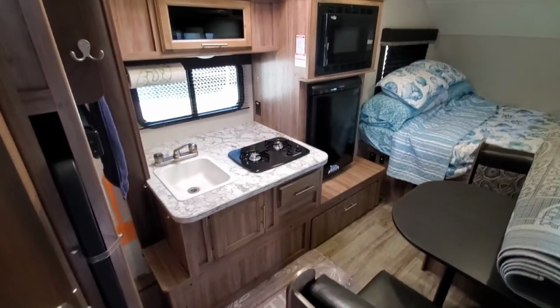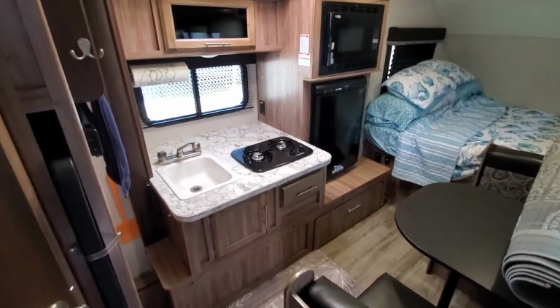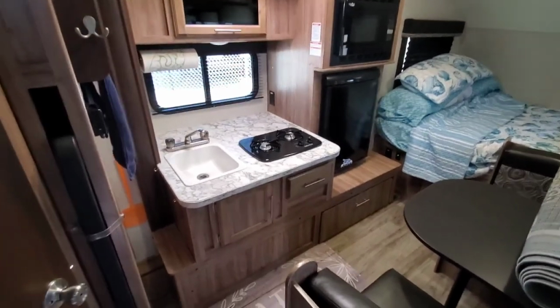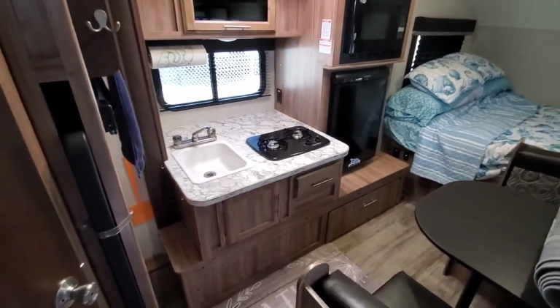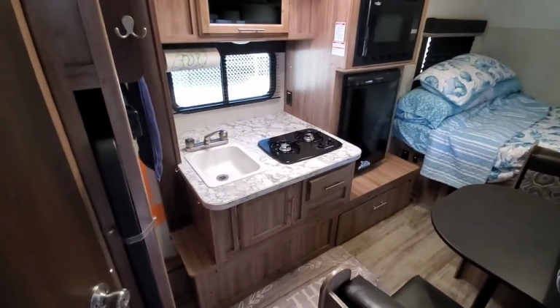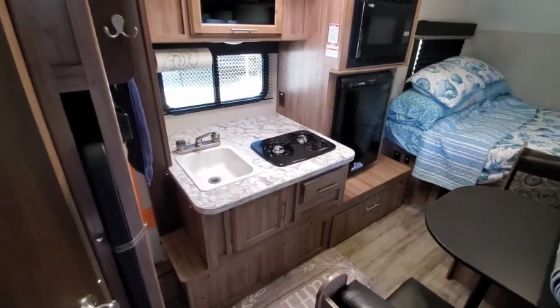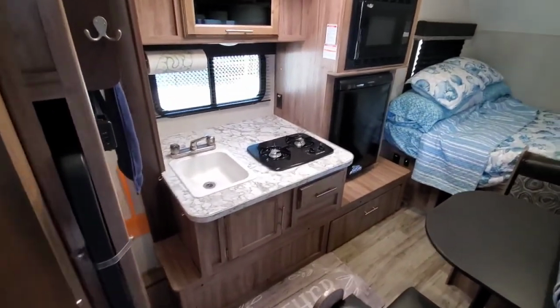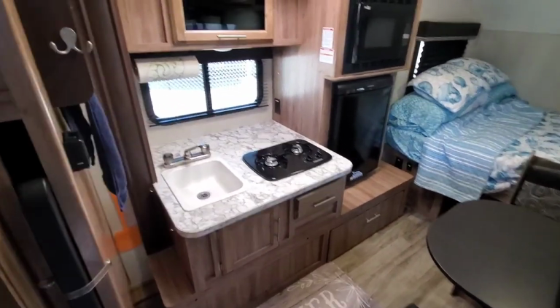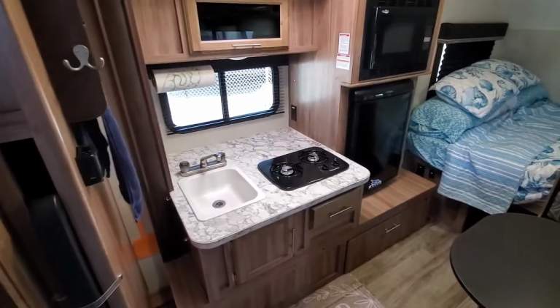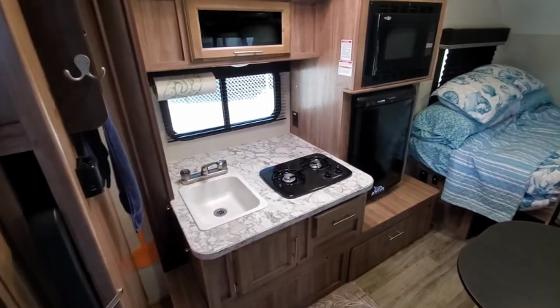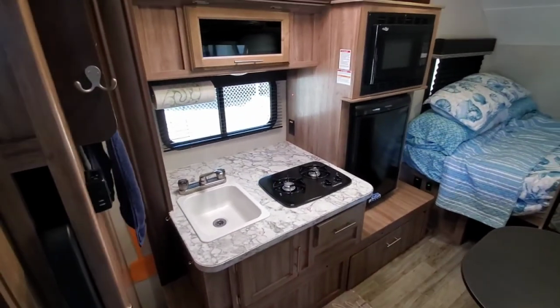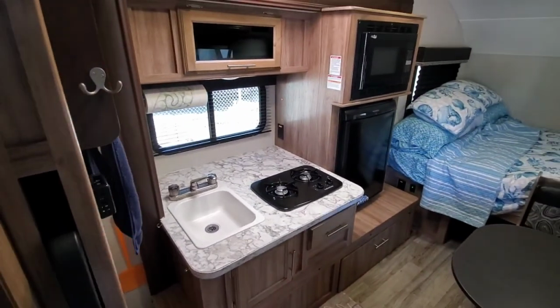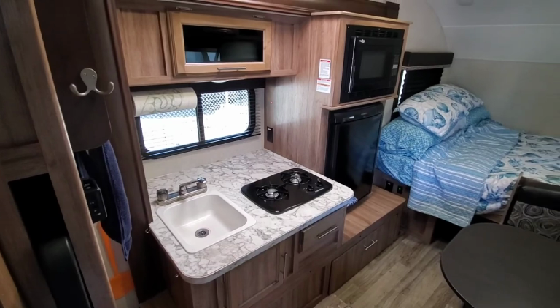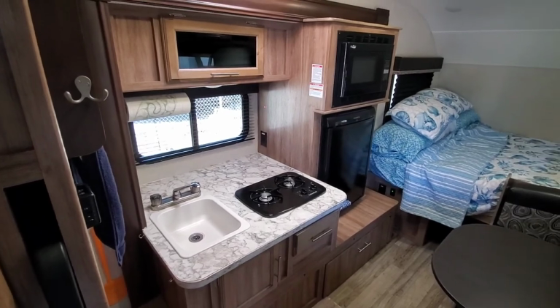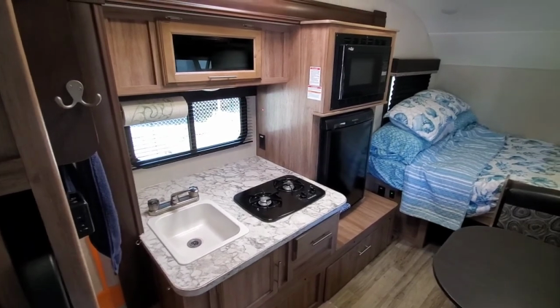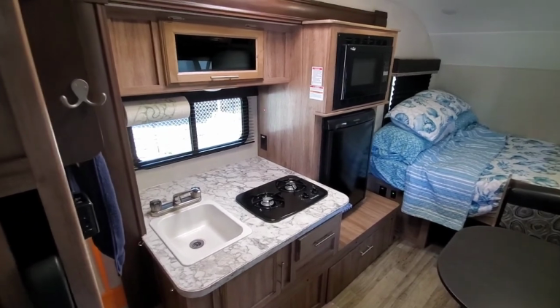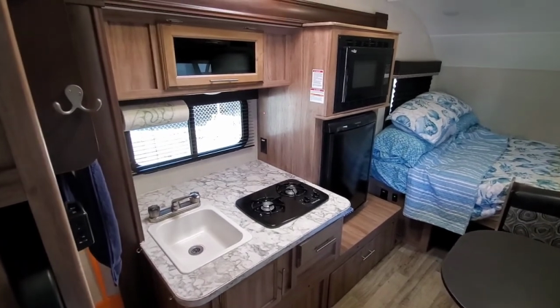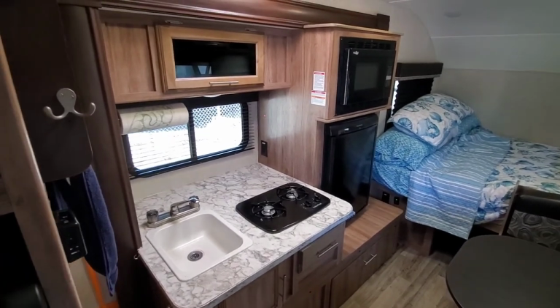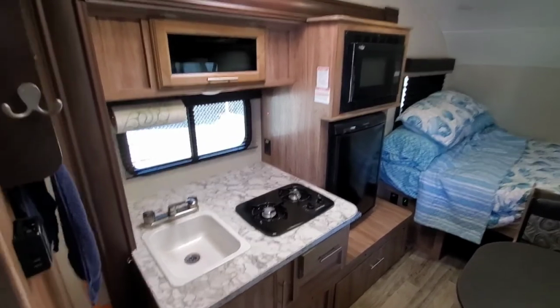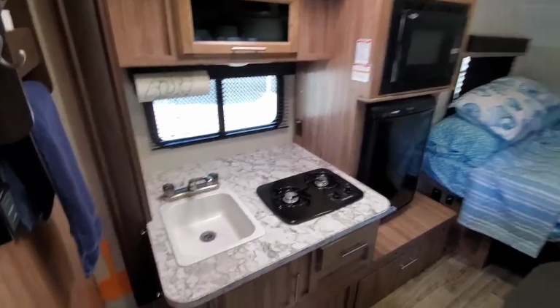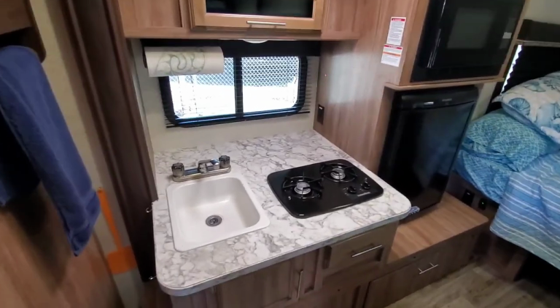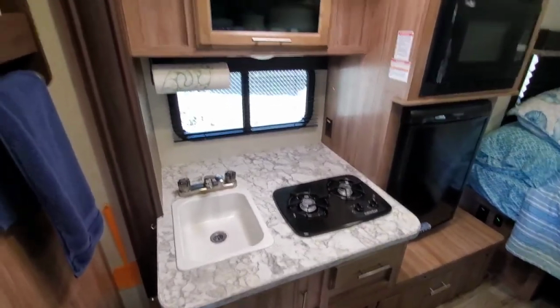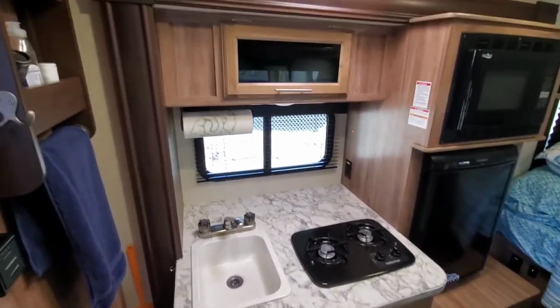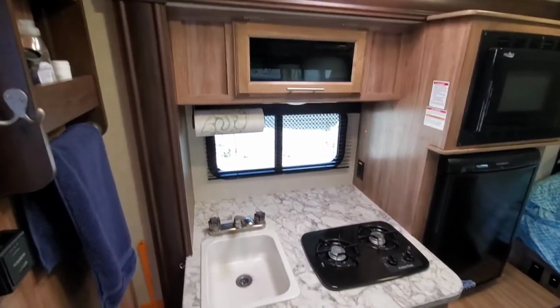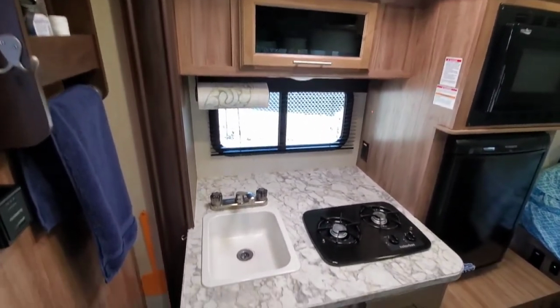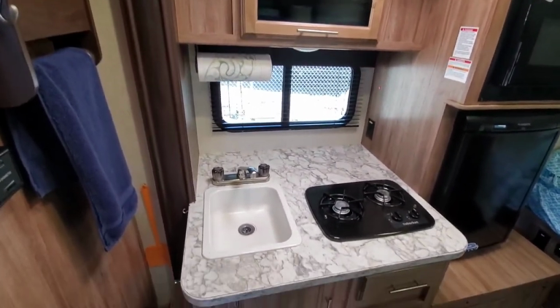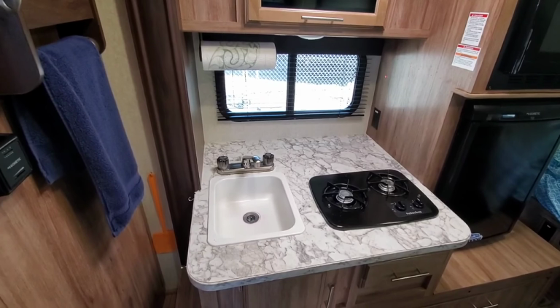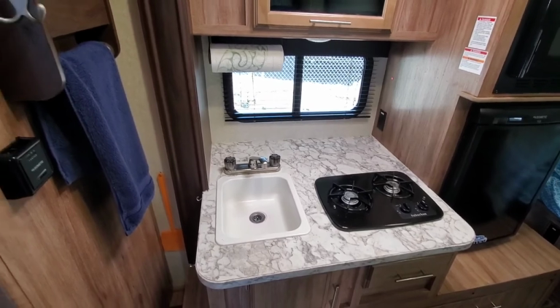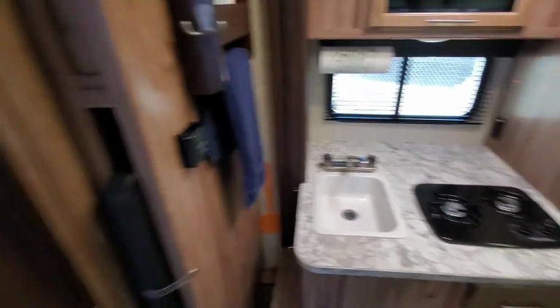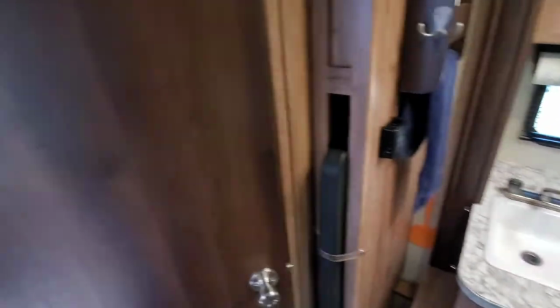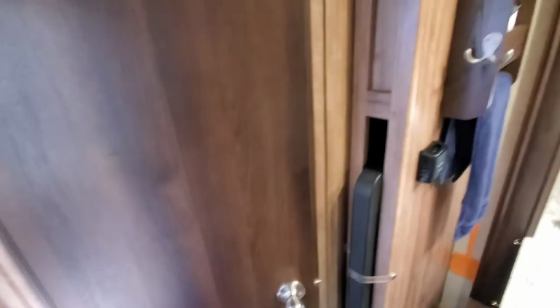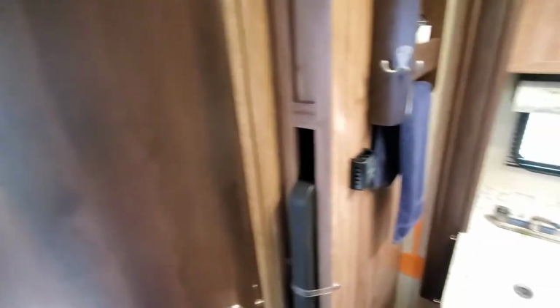Okay, quick video. Hopefully I can provide a link and Facebook and Craigslist will allow me to post this. This is the Jayco Hummingbird 17RB, meaning the rear bath.